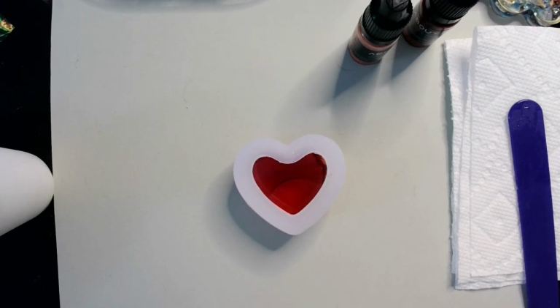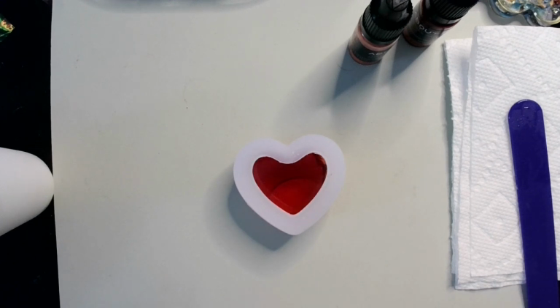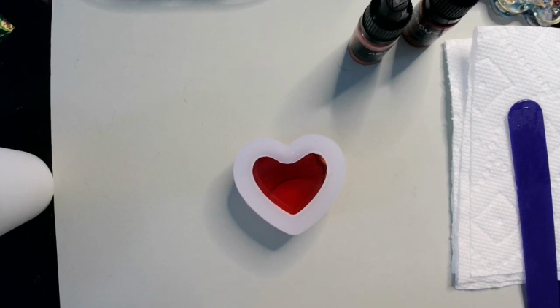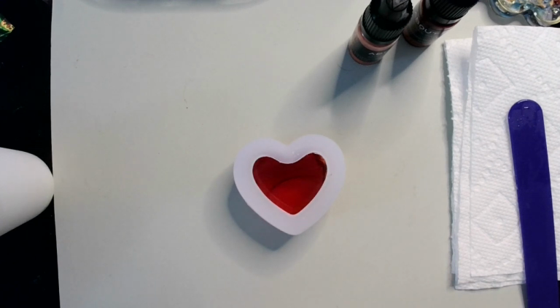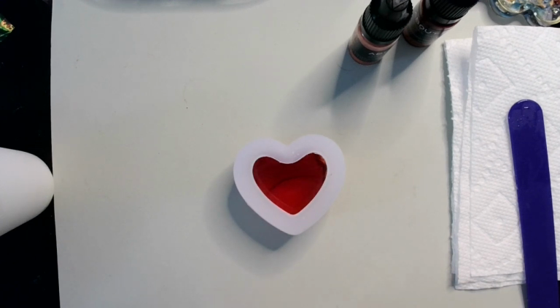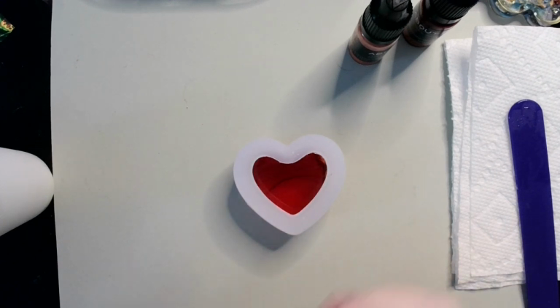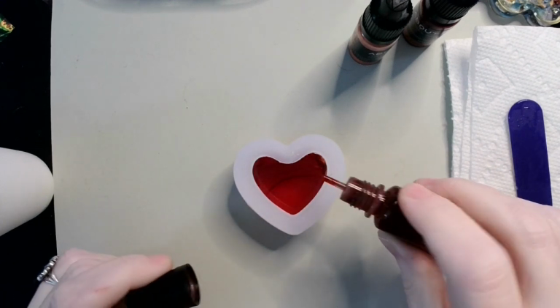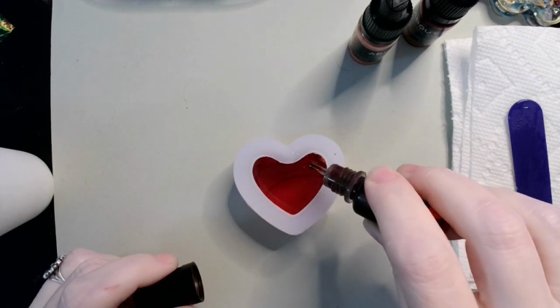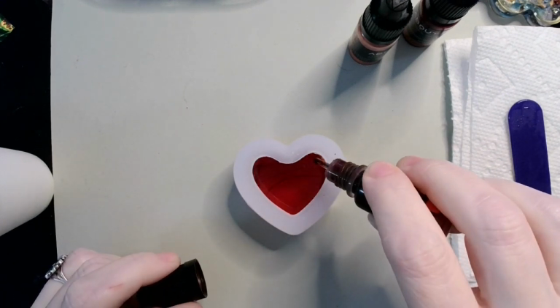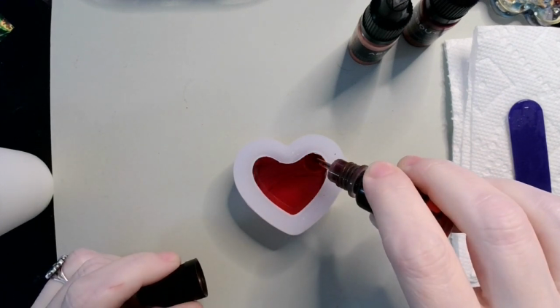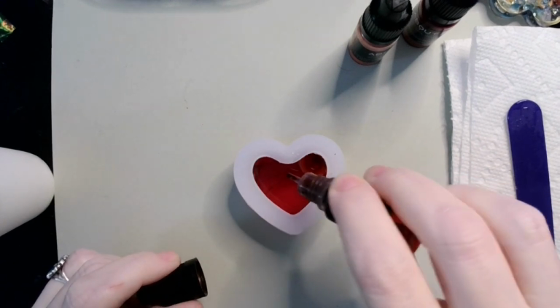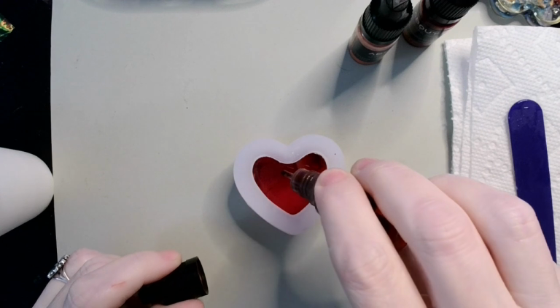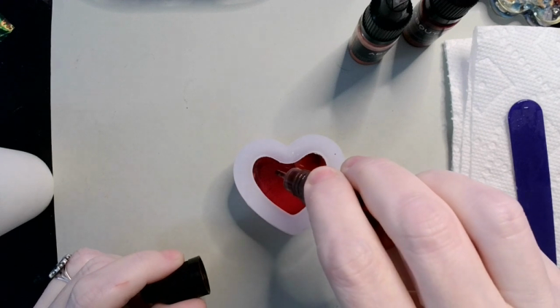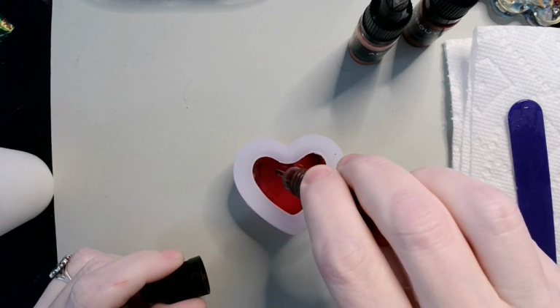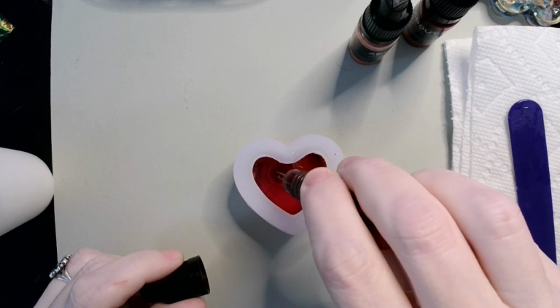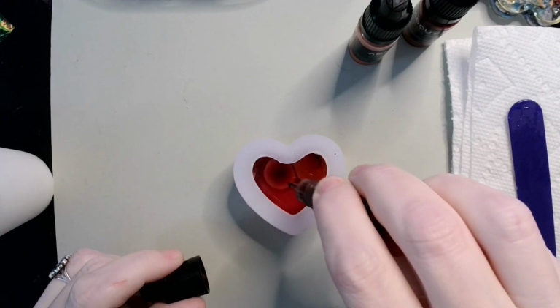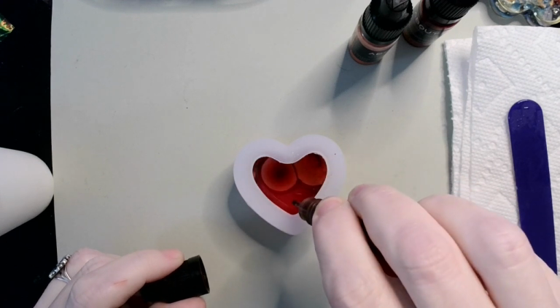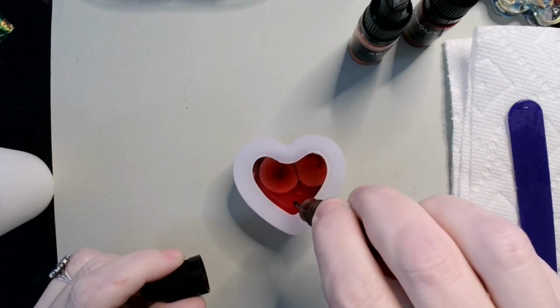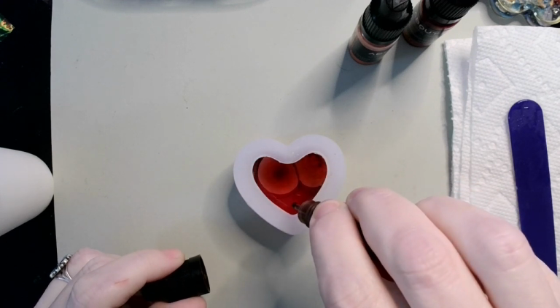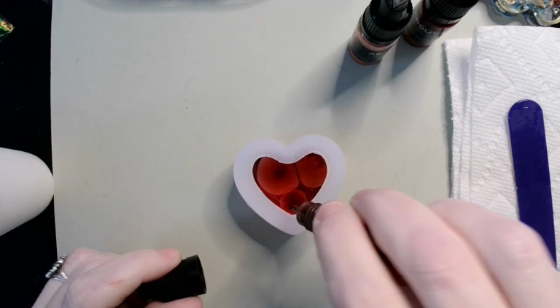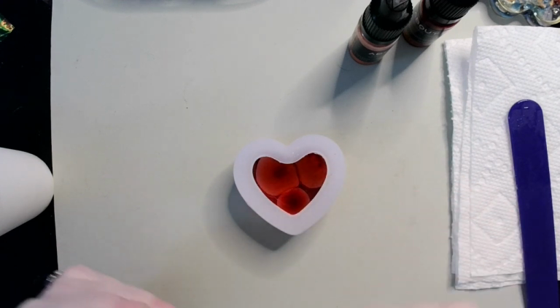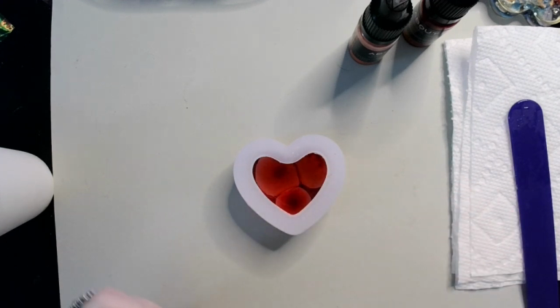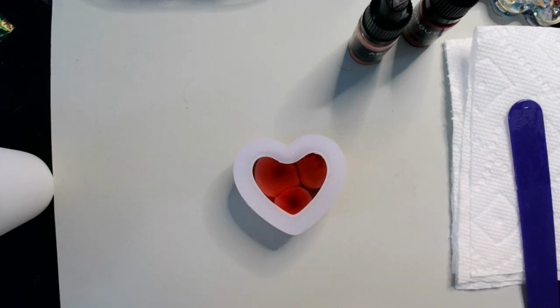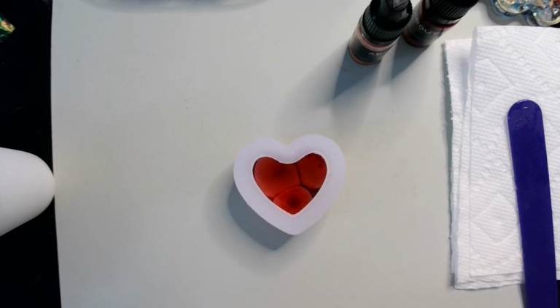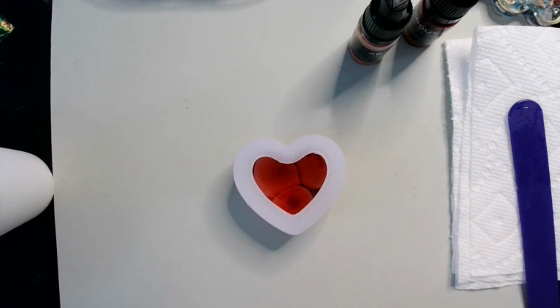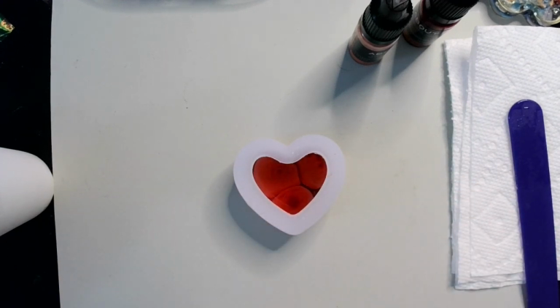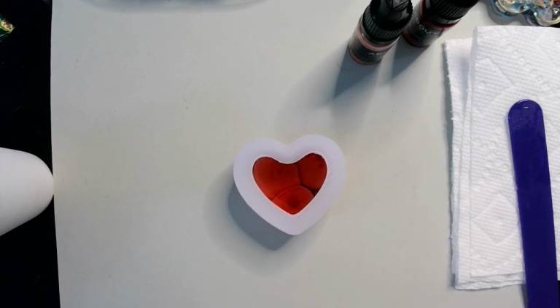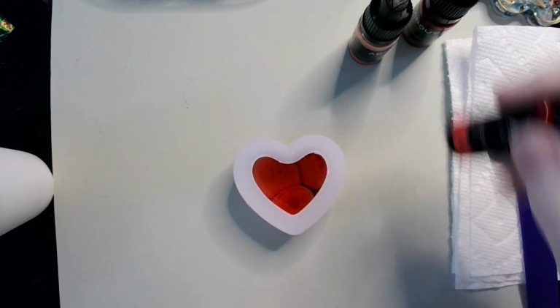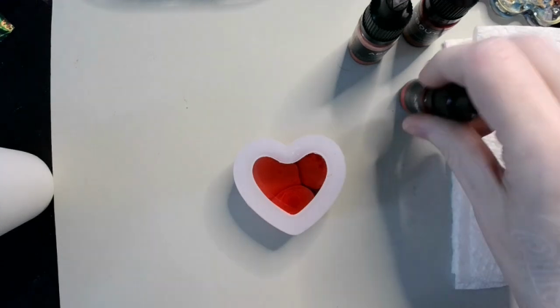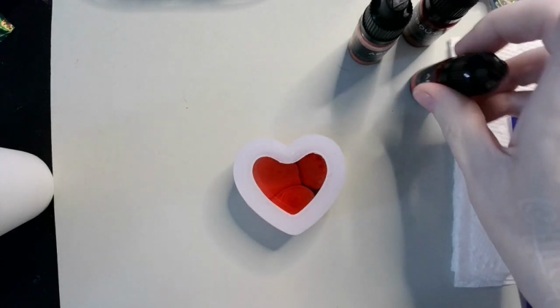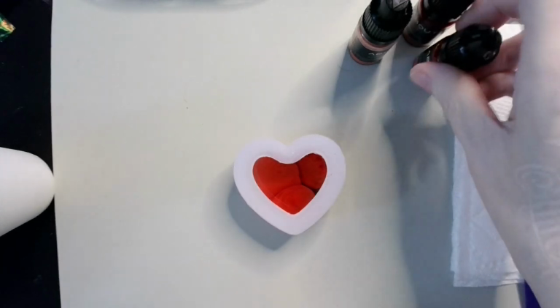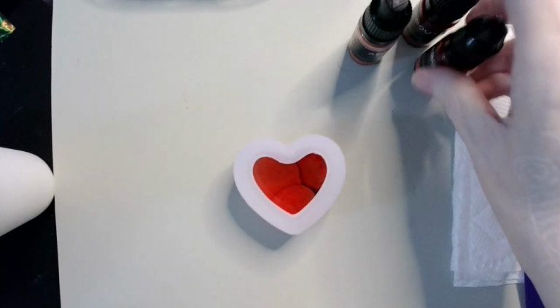And then the bright red. Let those sit for a minute.